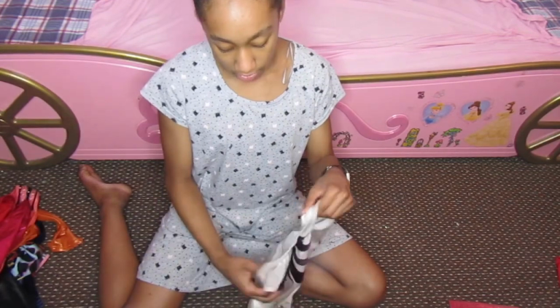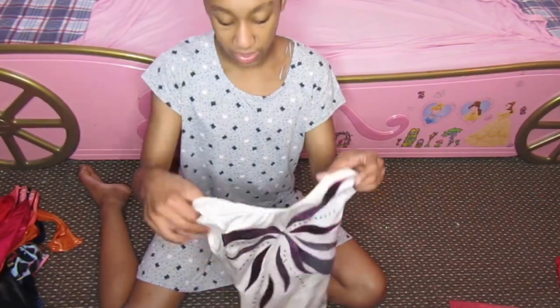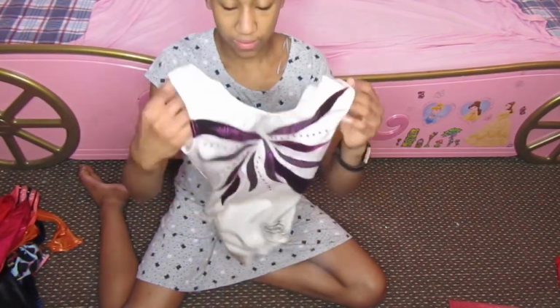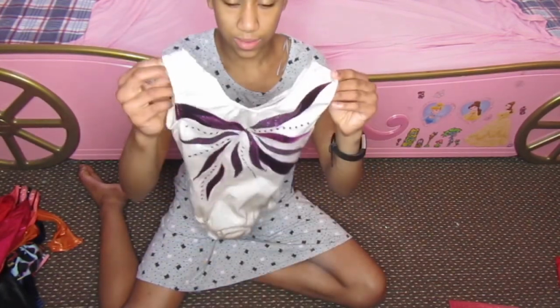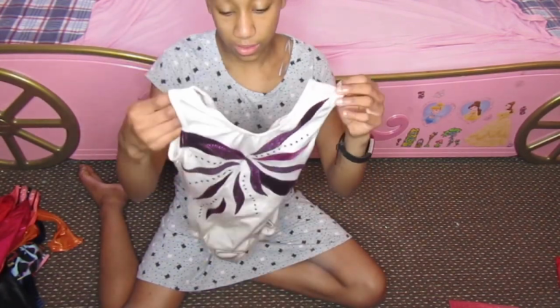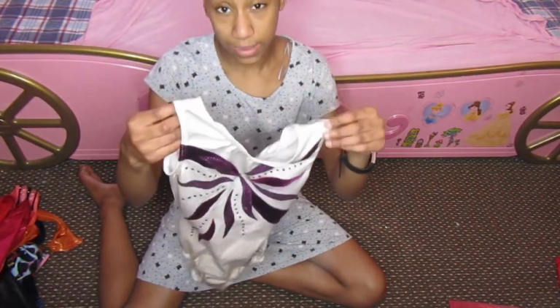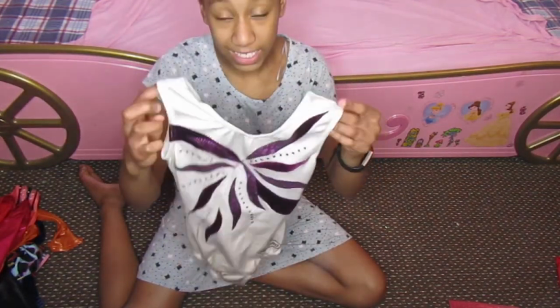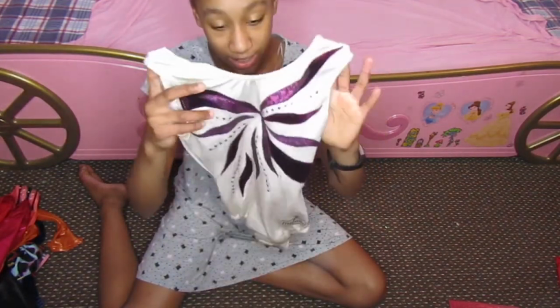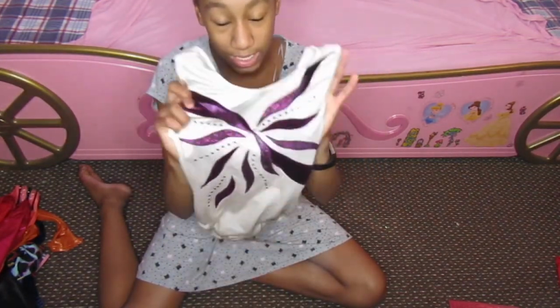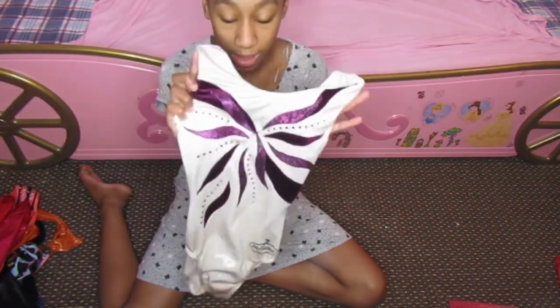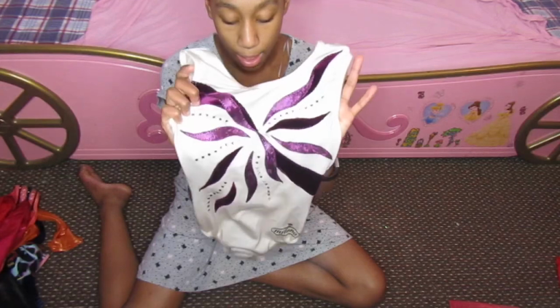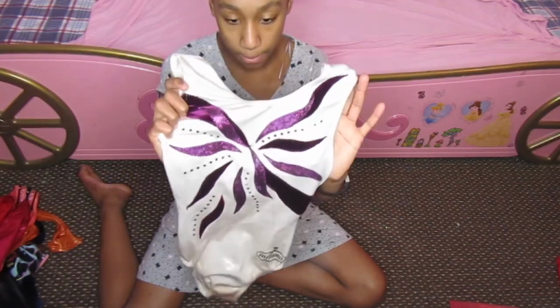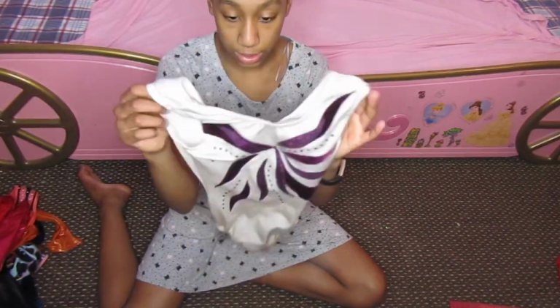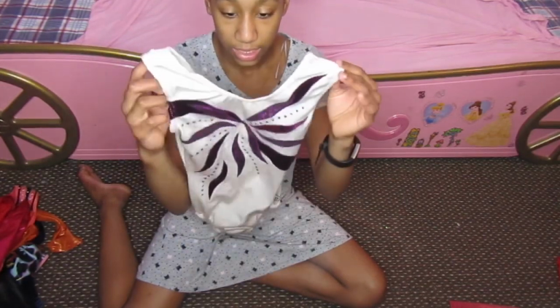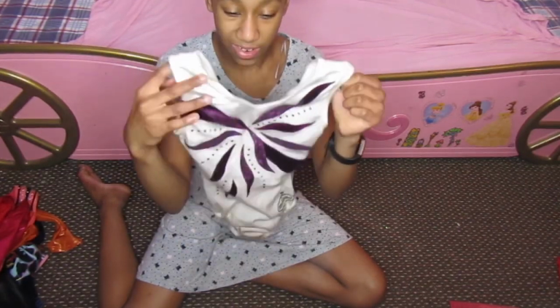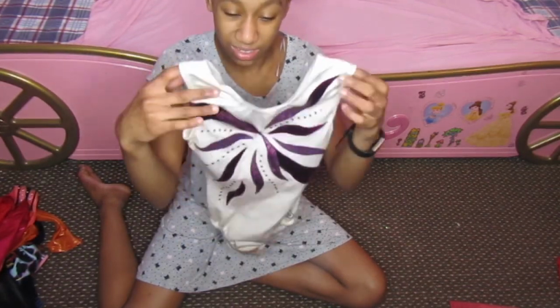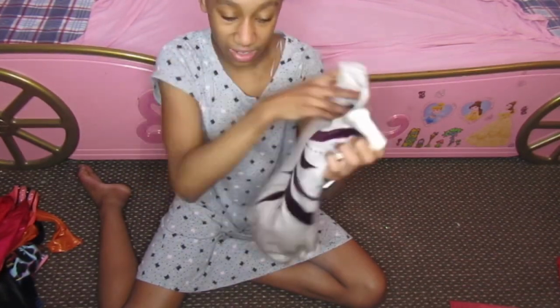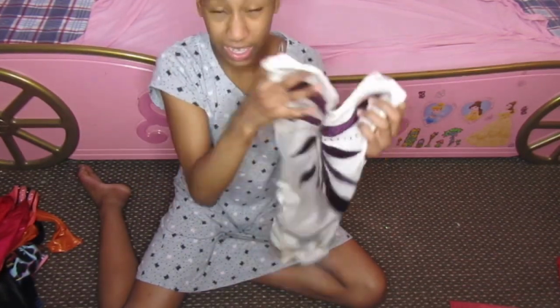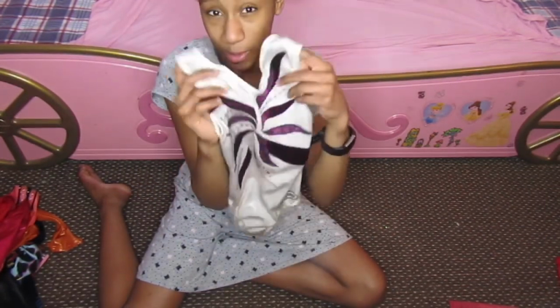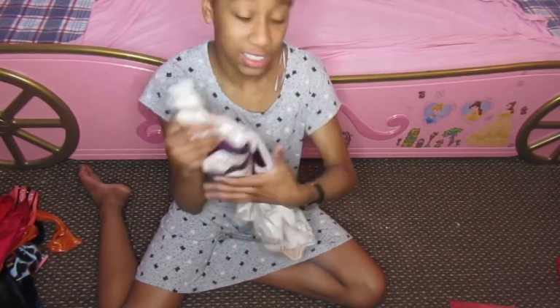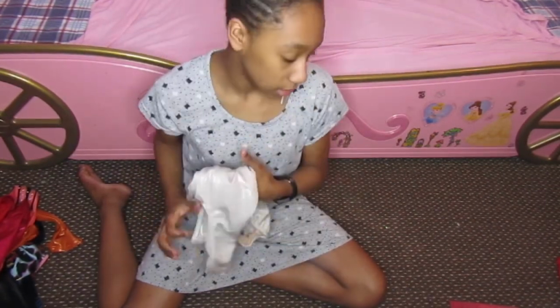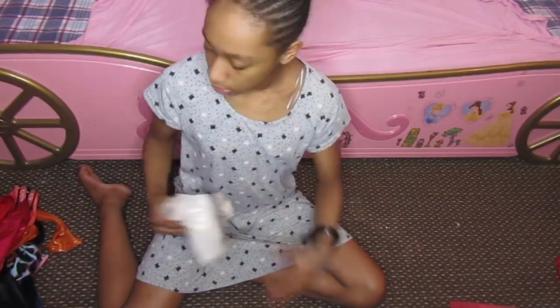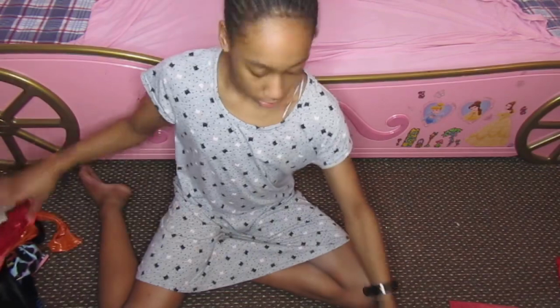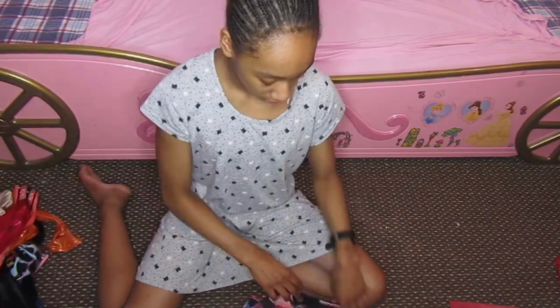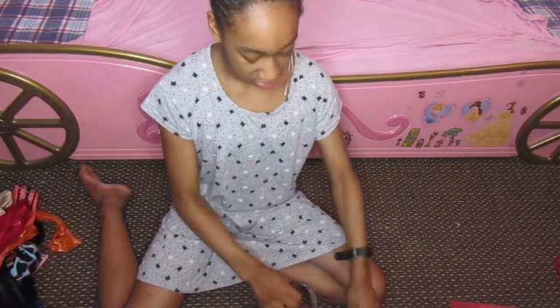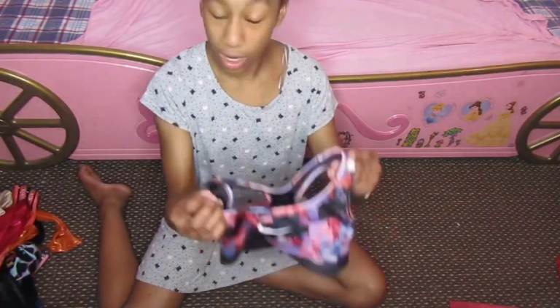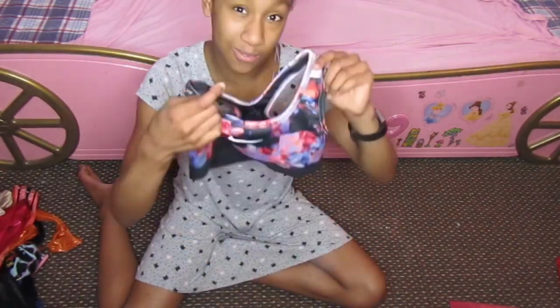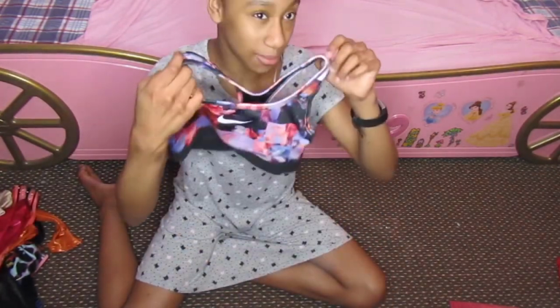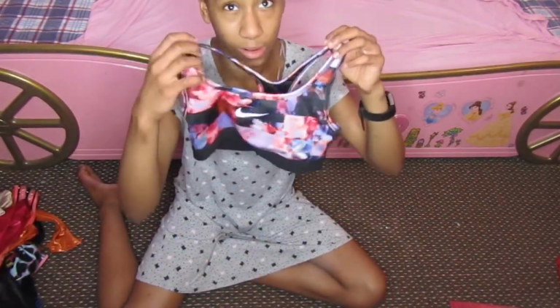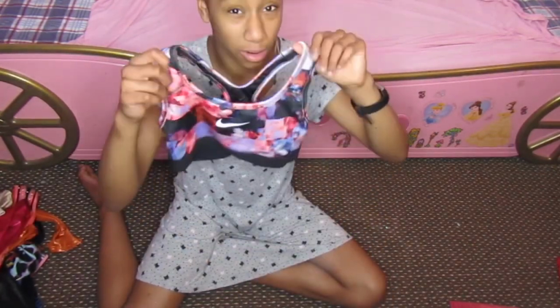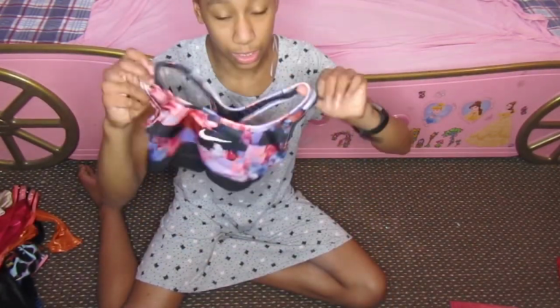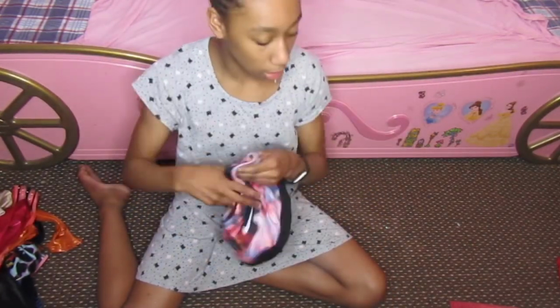Then I've got this one — this one's really old, I don't think it's mine, I think it's Nikita's. I don't know why it's here, but it's very old so I'm just not going to wear this. Then I've got this crop top — same reason, I'm not going to wear these crop tops because they're pretty cold.